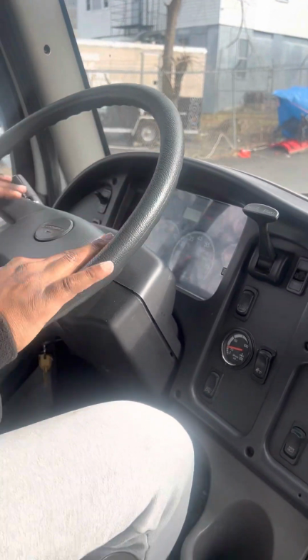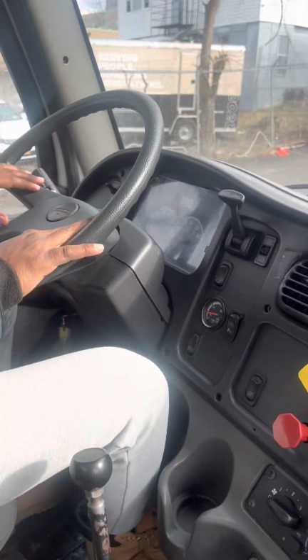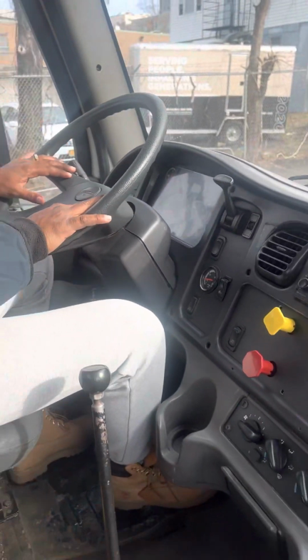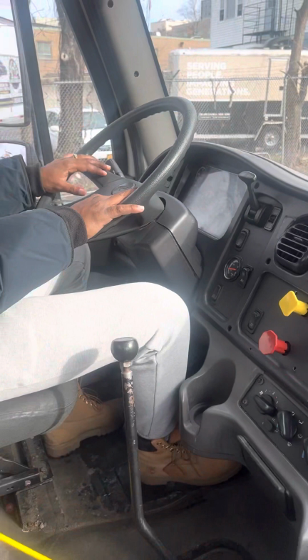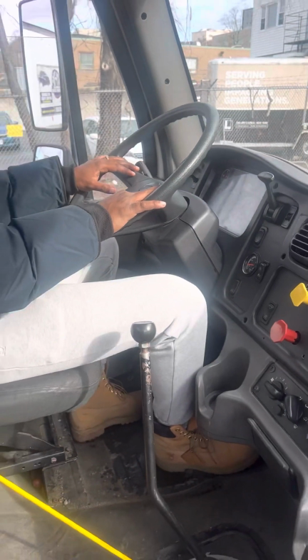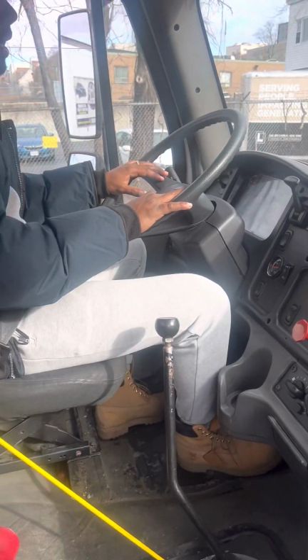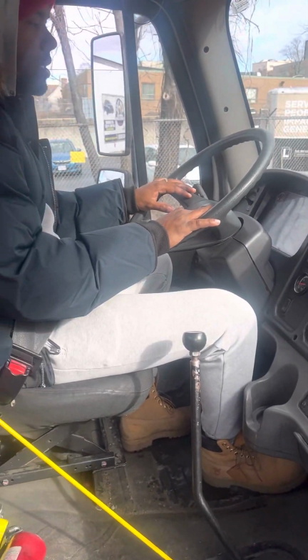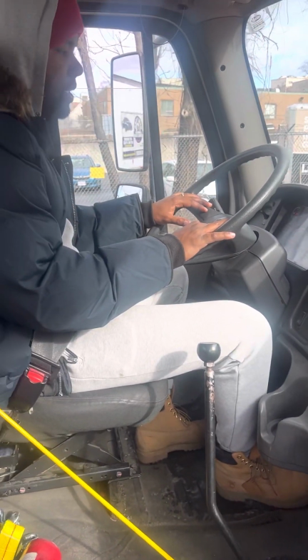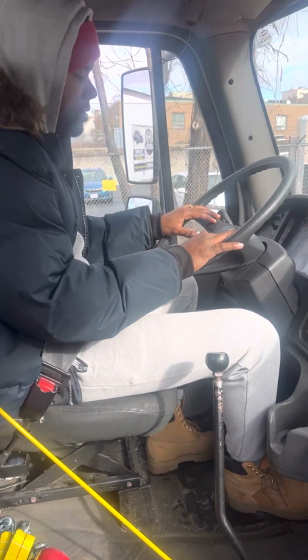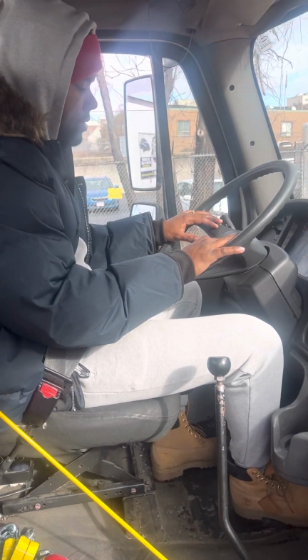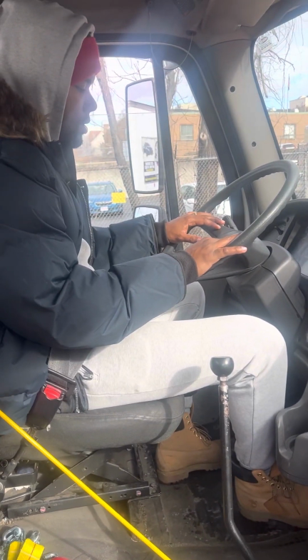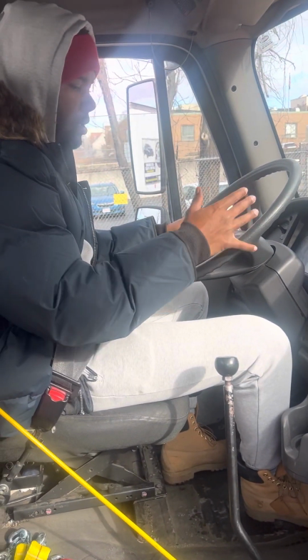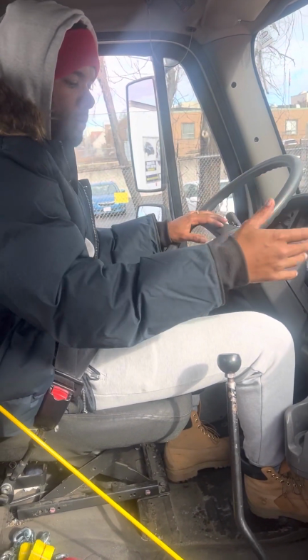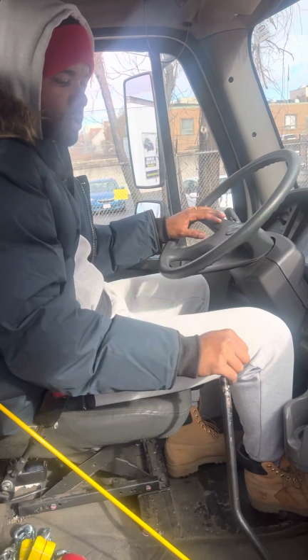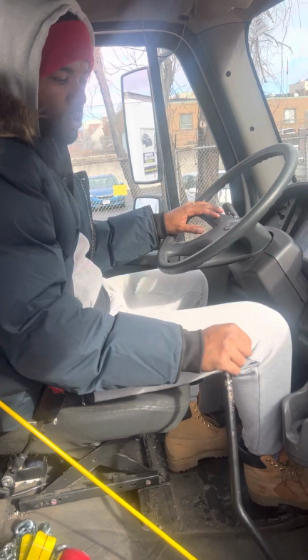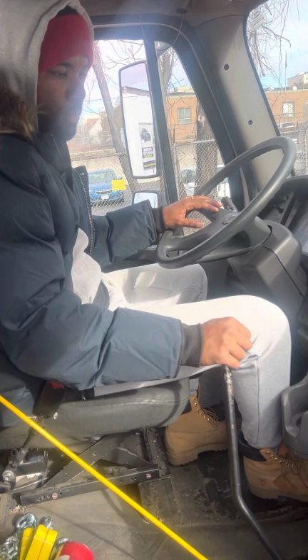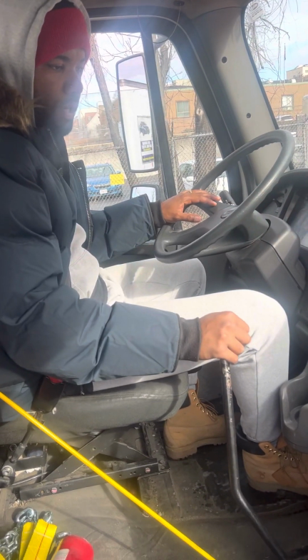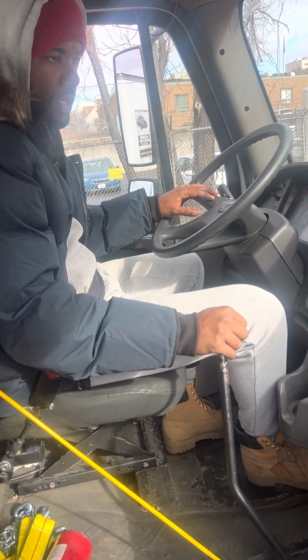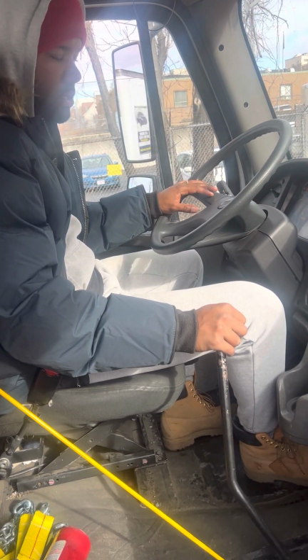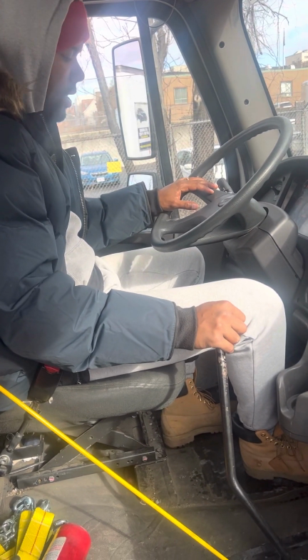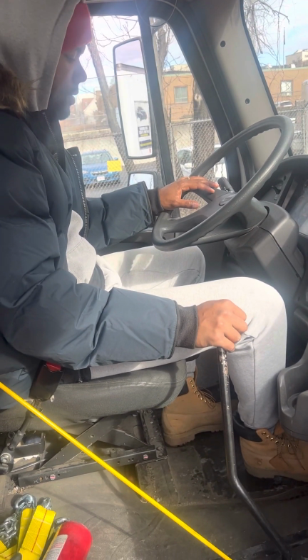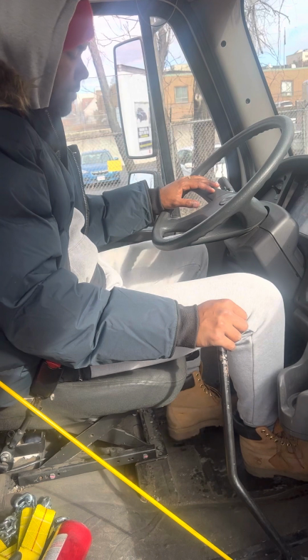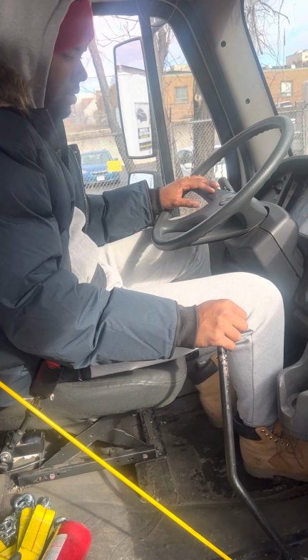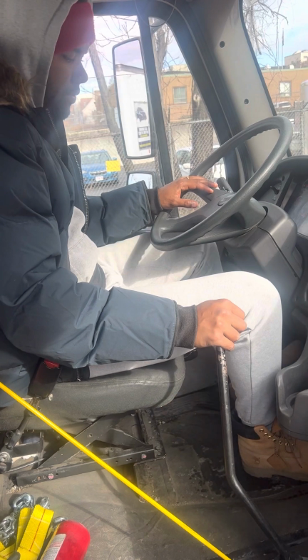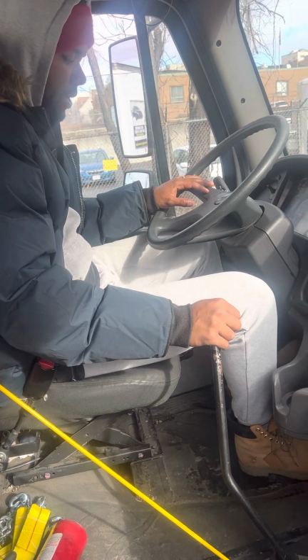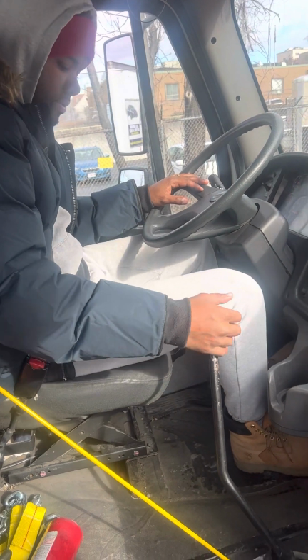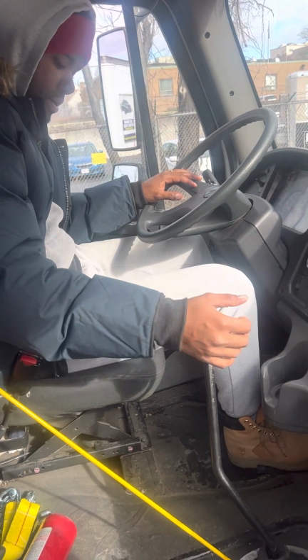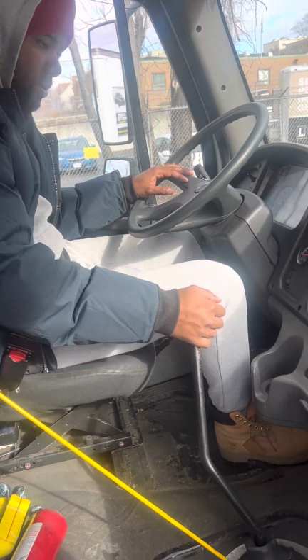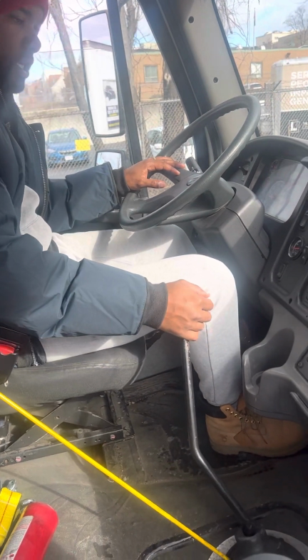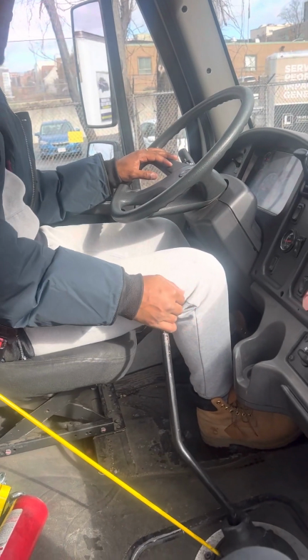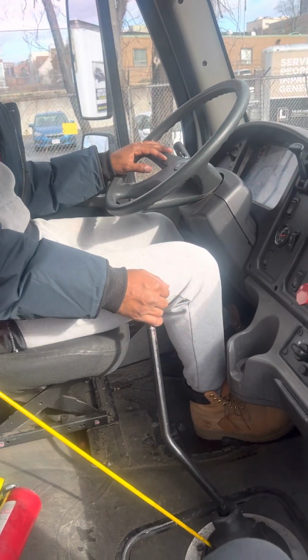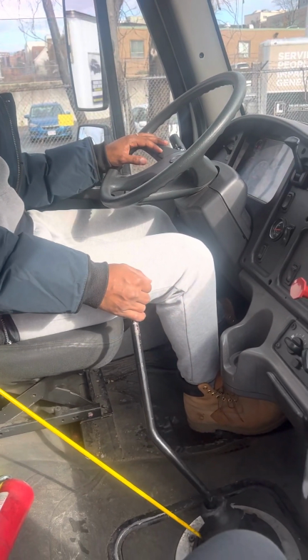I'm done with my in-cabin inspection. I'm going to continue with my brake test. First, I'm going to check my trailer brake.